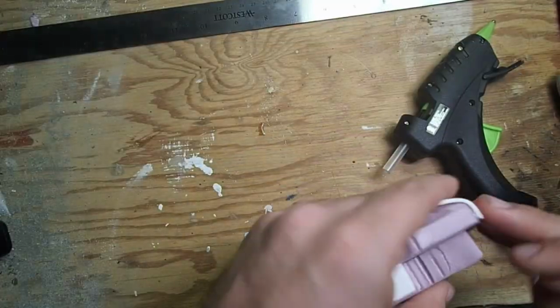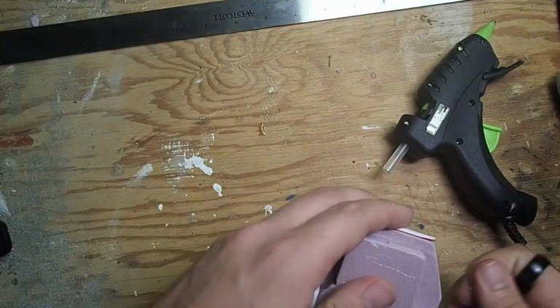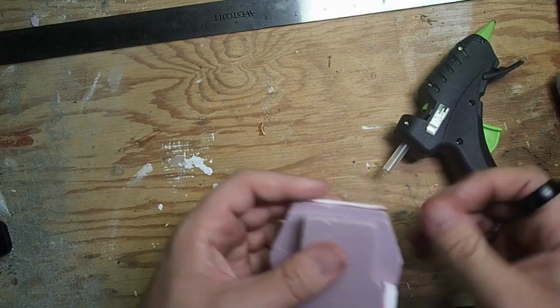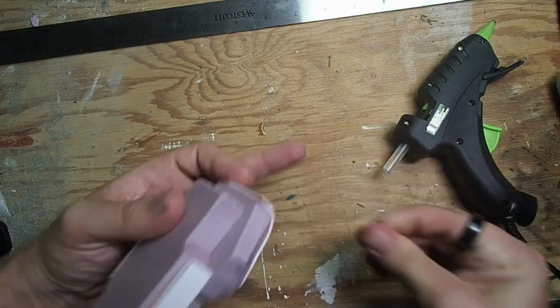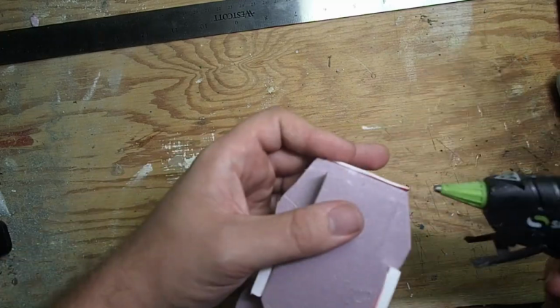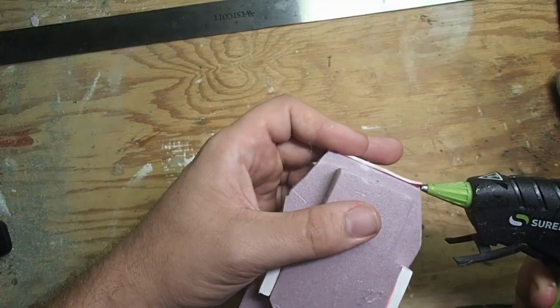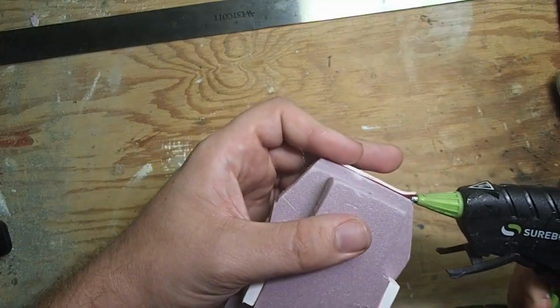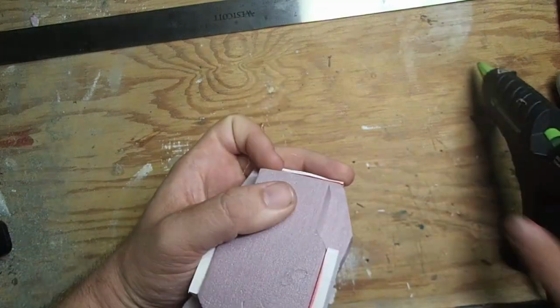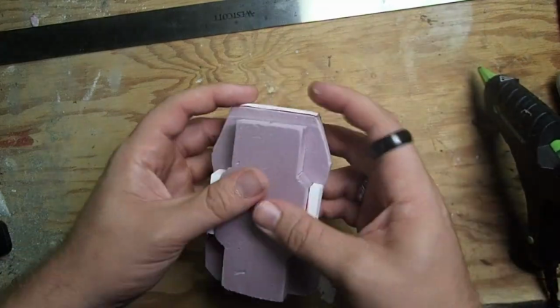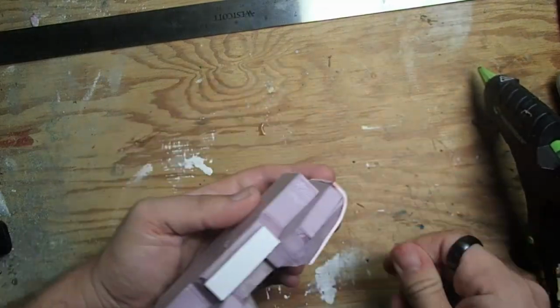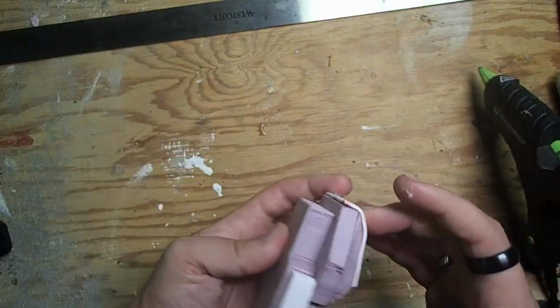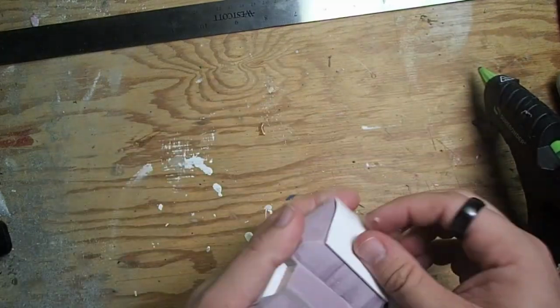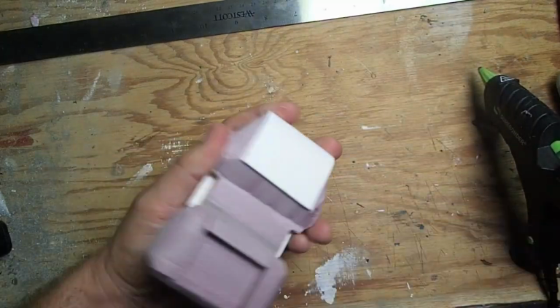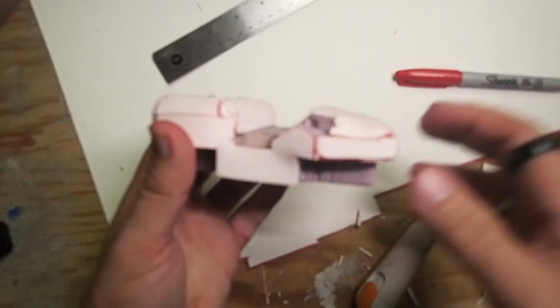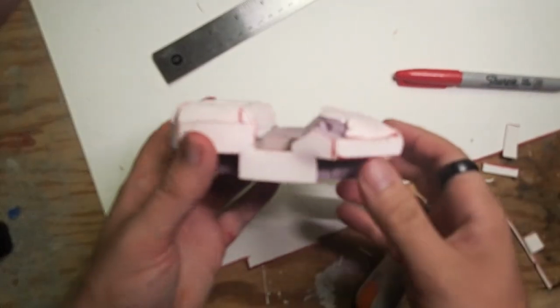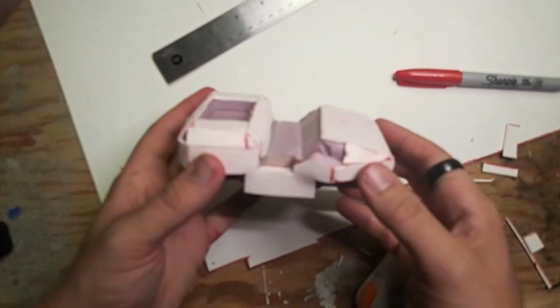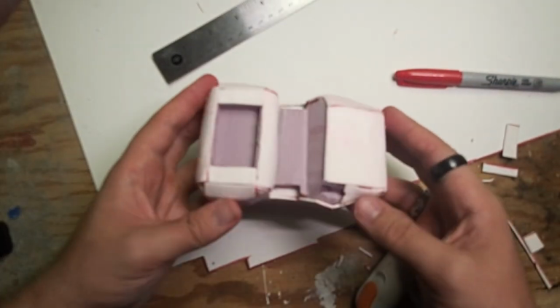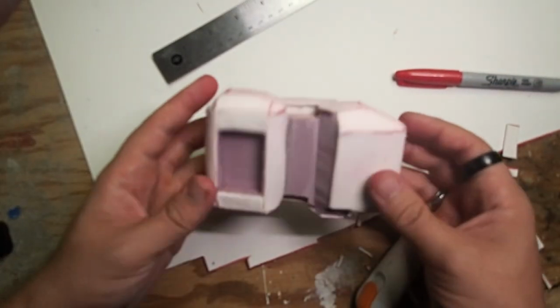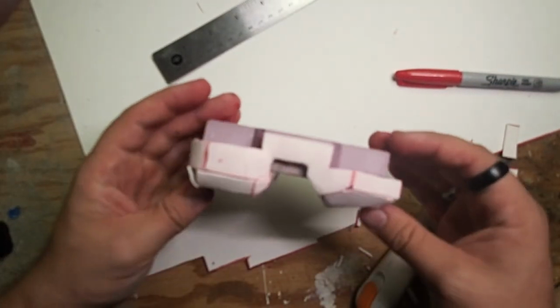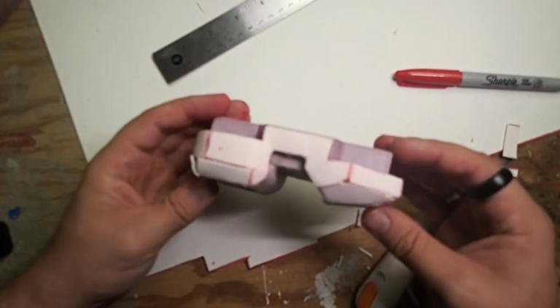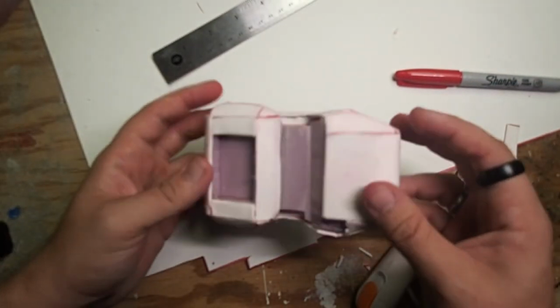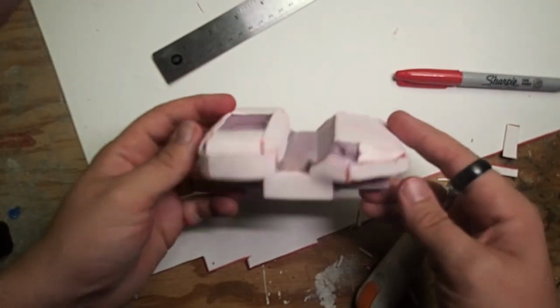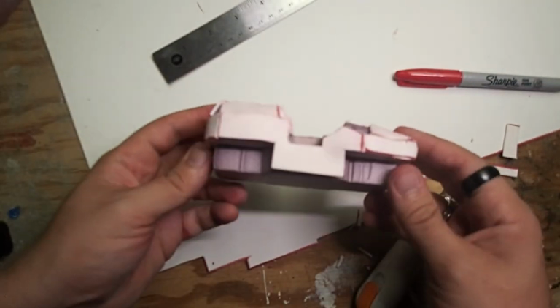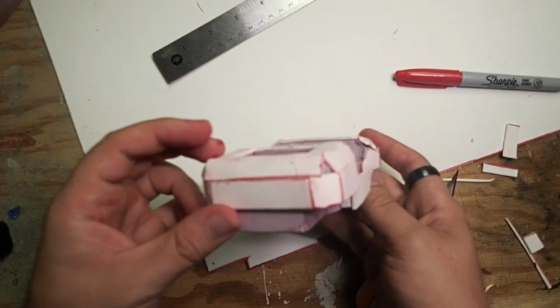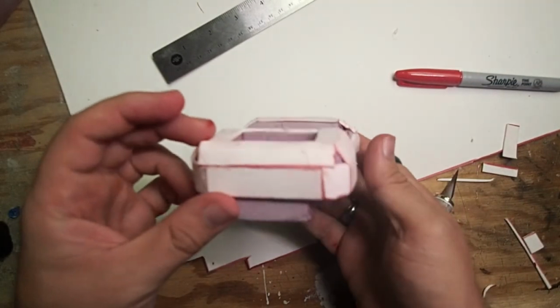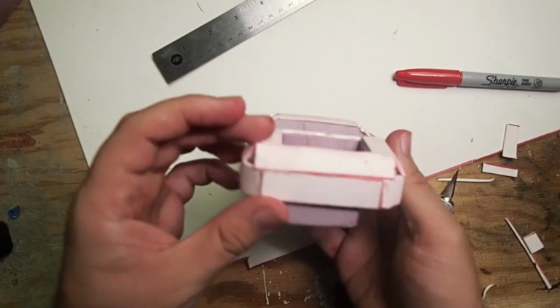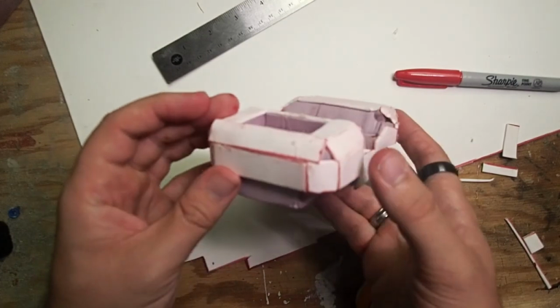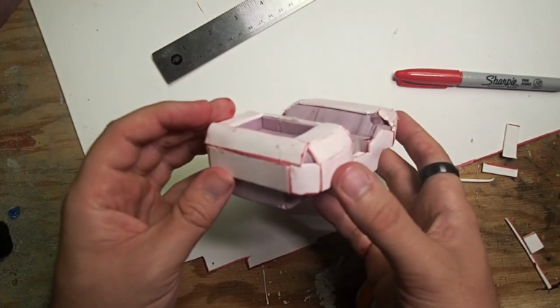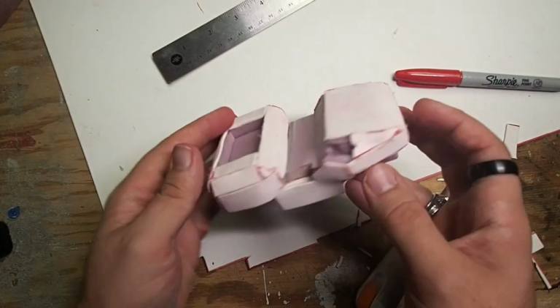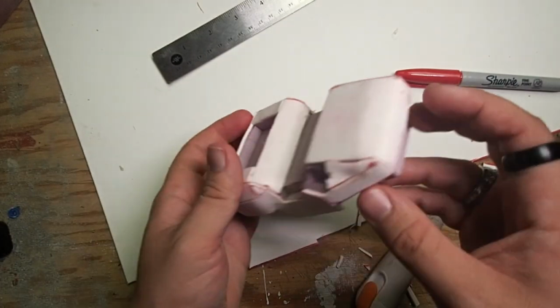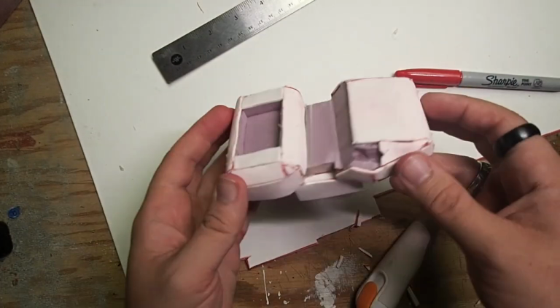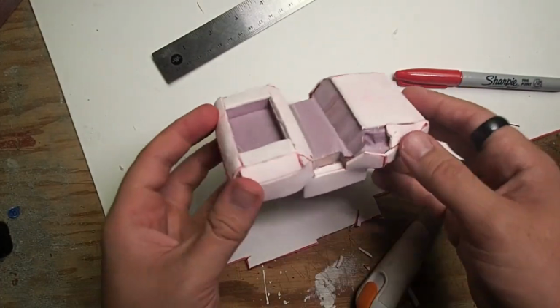I had to do a little bit of filling with the glue here and there, and the strings were a real pain, let me tell you. But at the end of the day, it came out looking quite nice — a nice unified piece, very coherent lines, definitely starting to have that iconic shape.